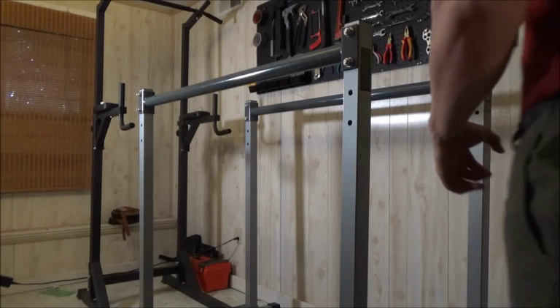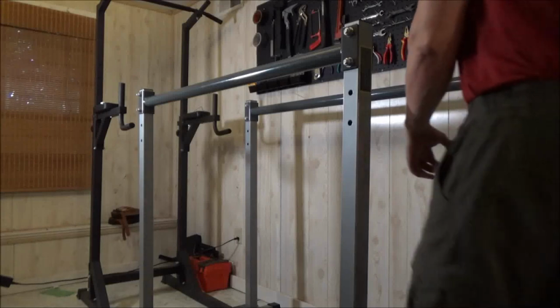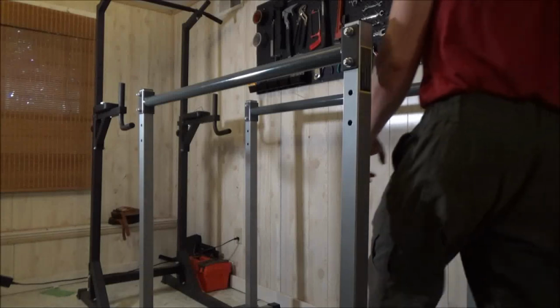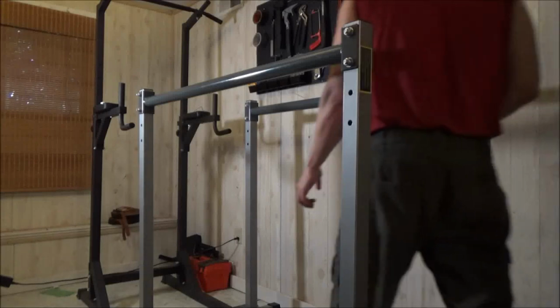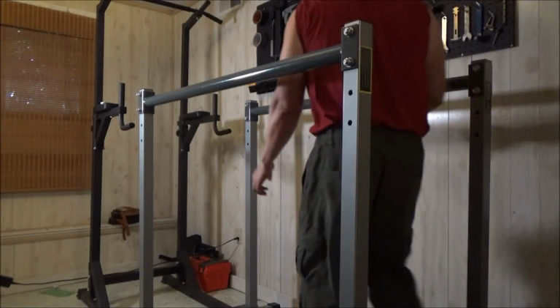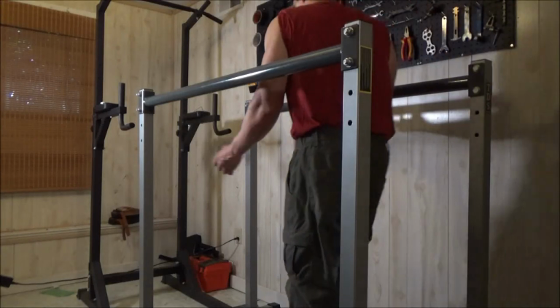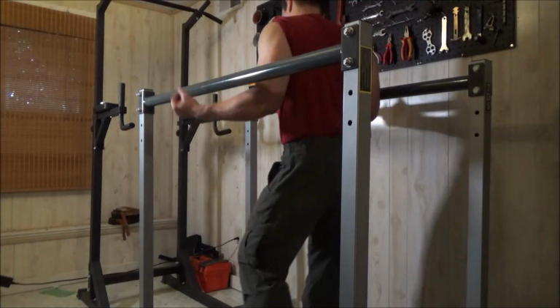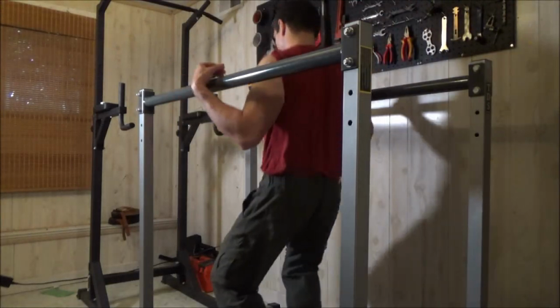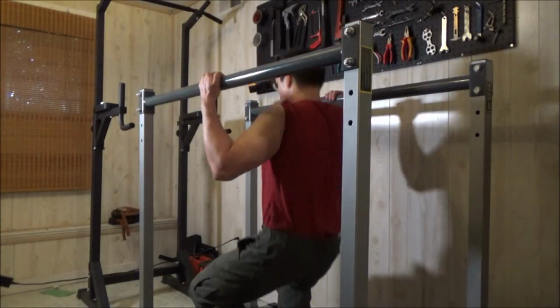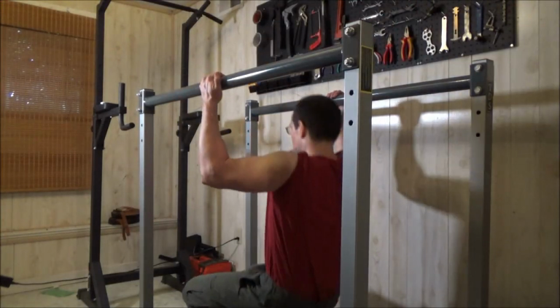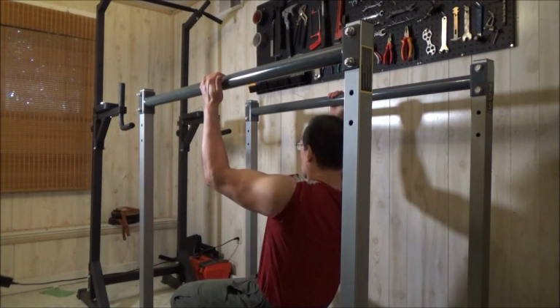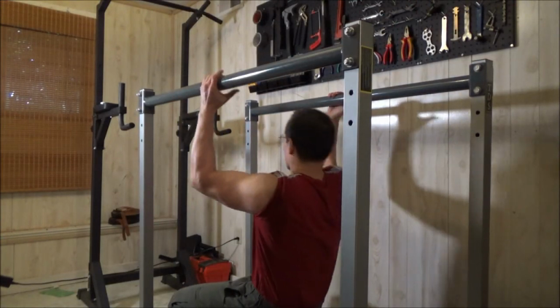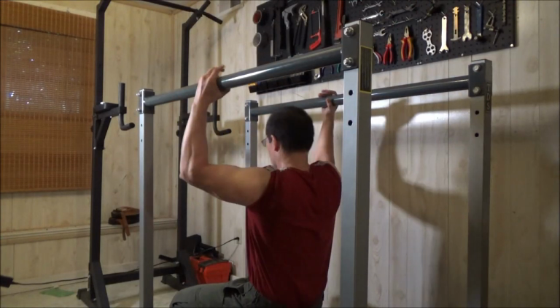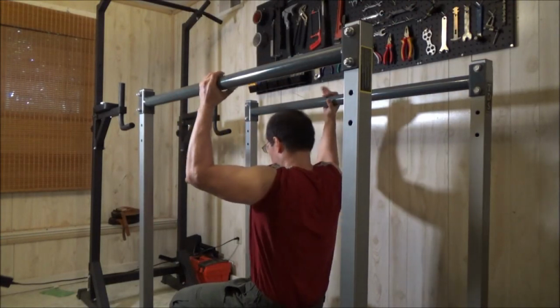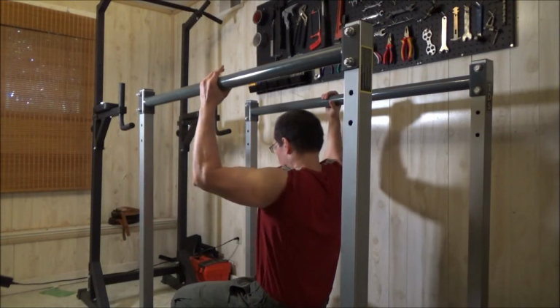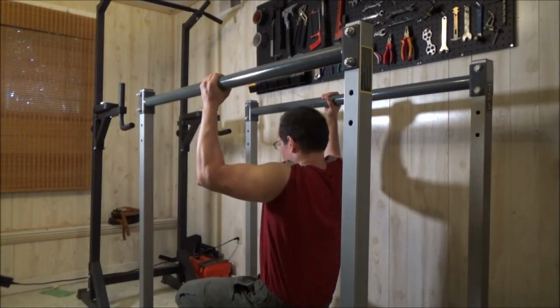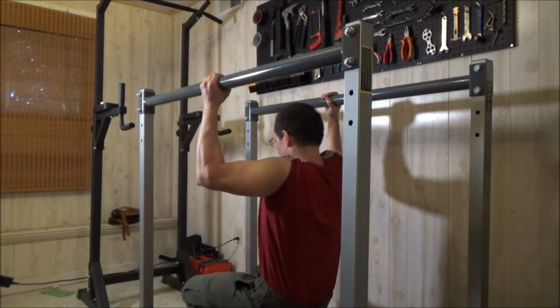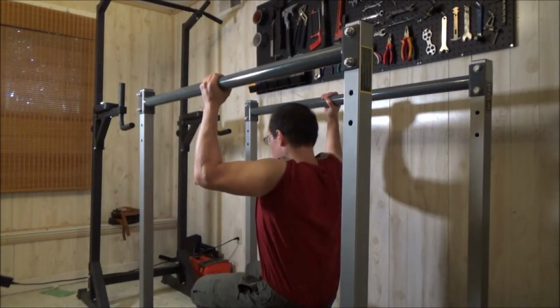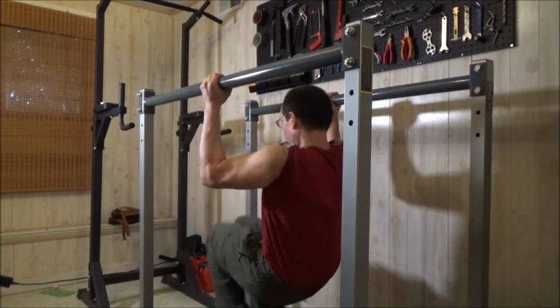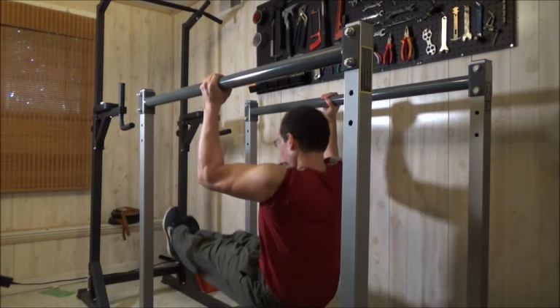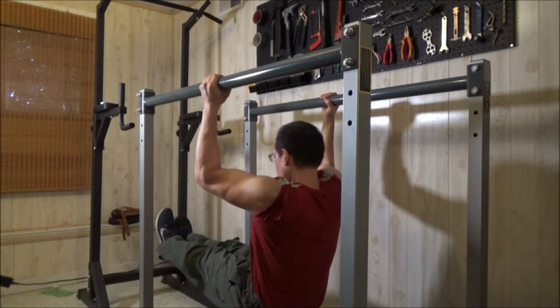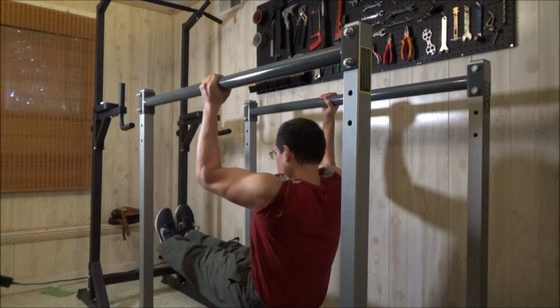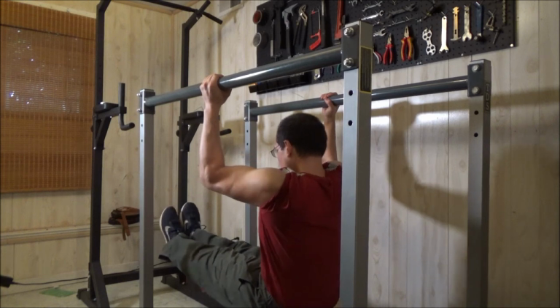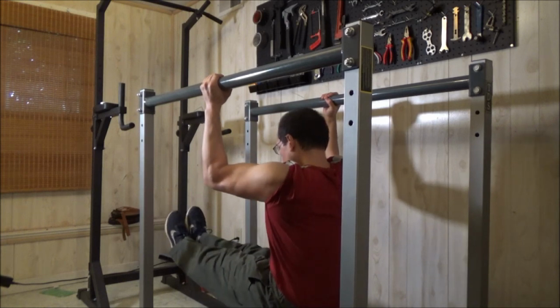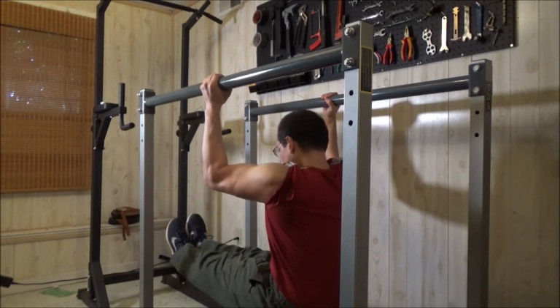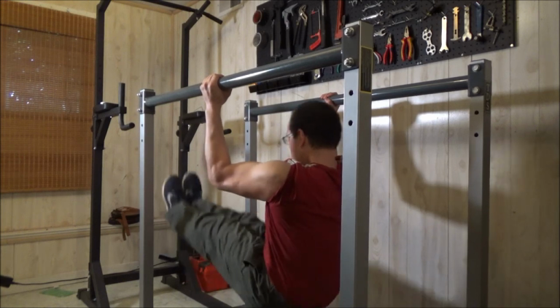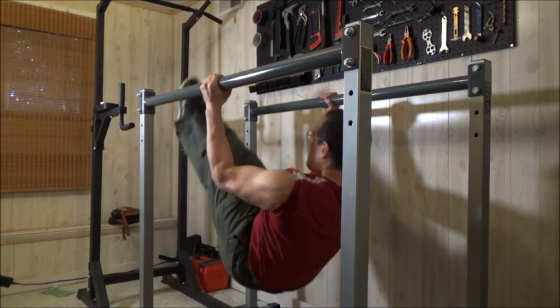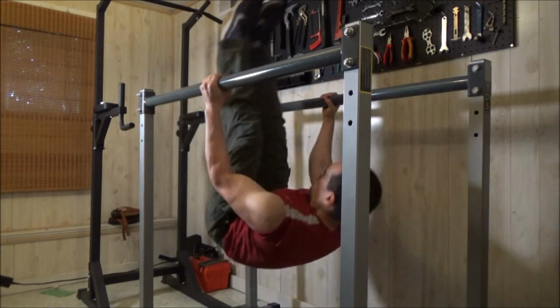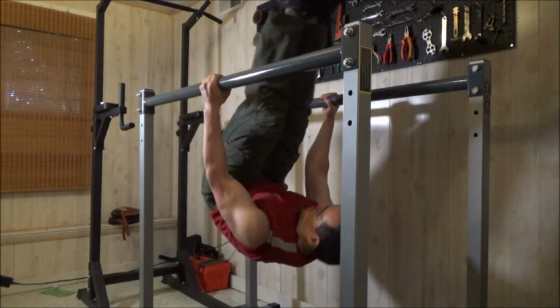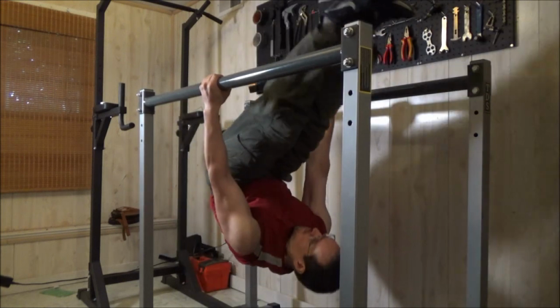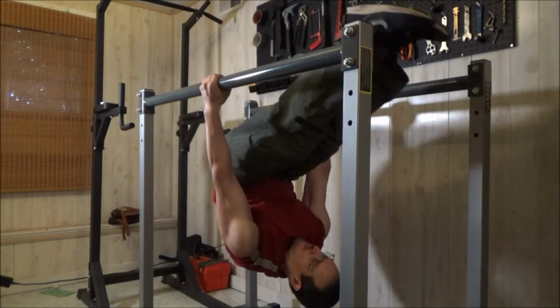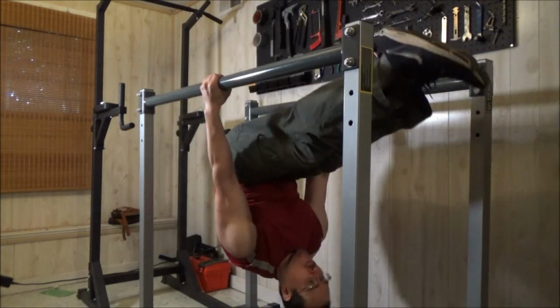Hey, what's up, YouTube? Welcome to the We All Juggle Knives channel. This video is going to go on the fitness and nutrition playlist.